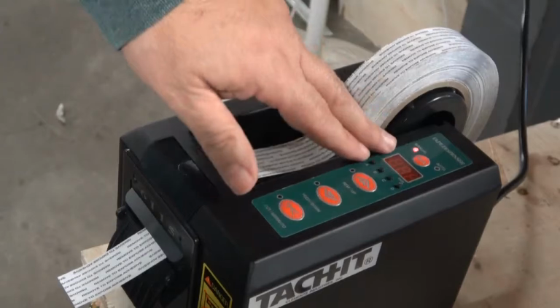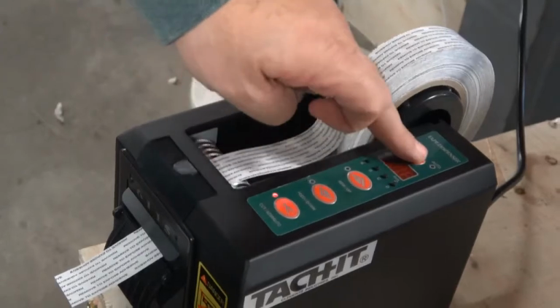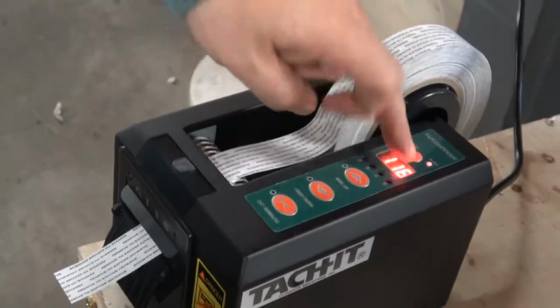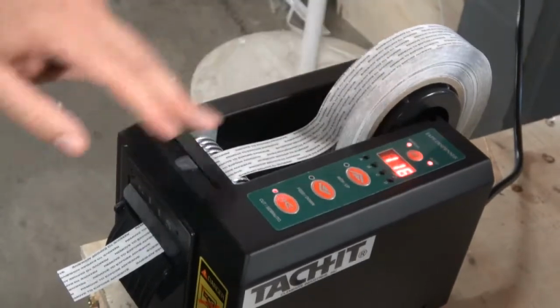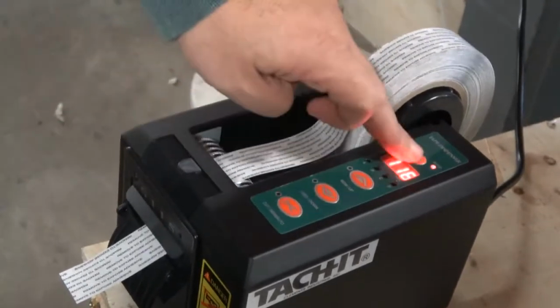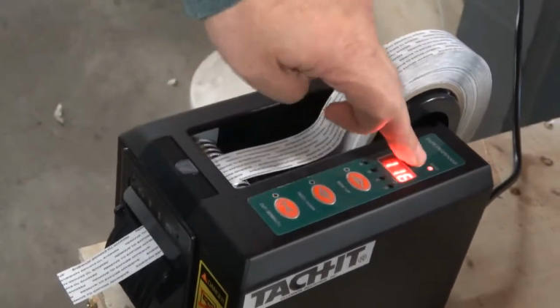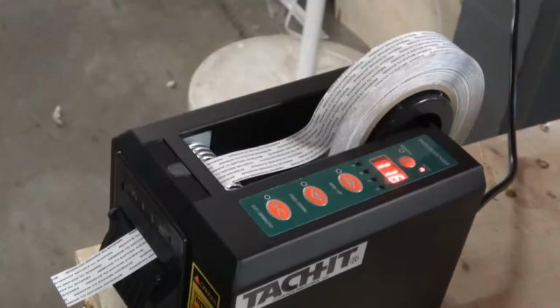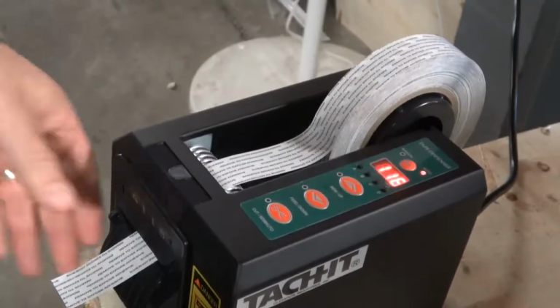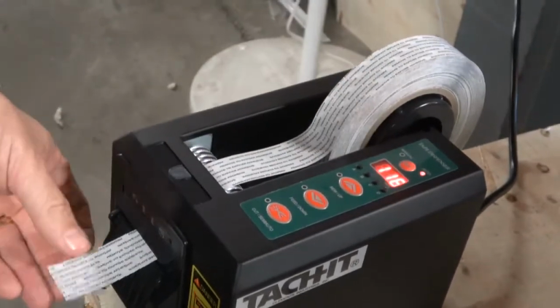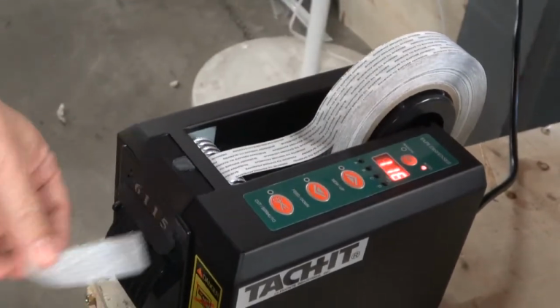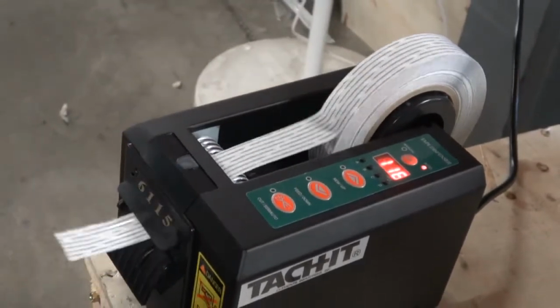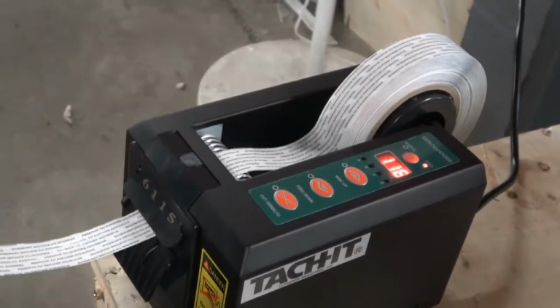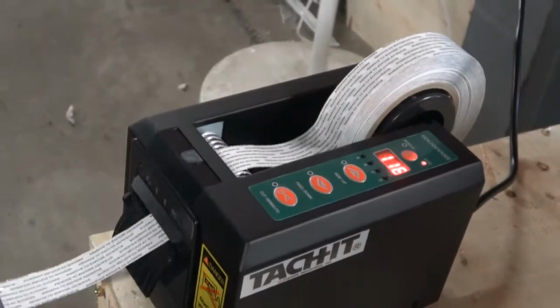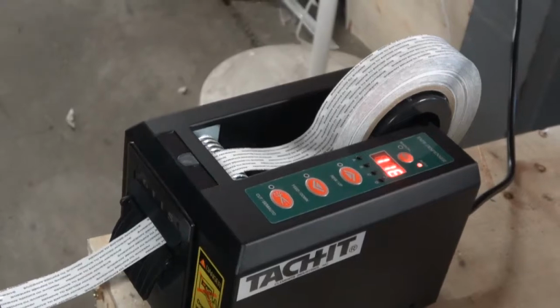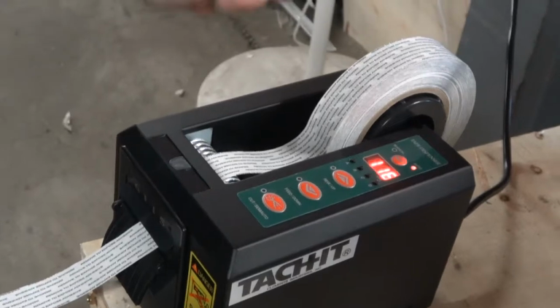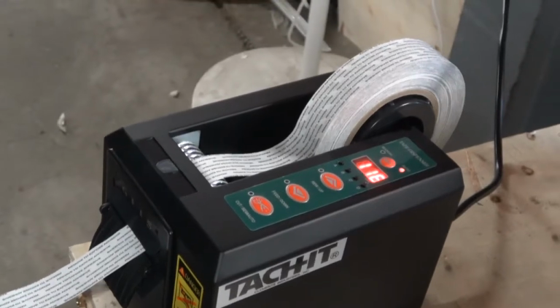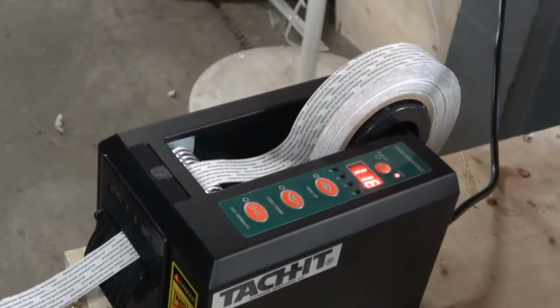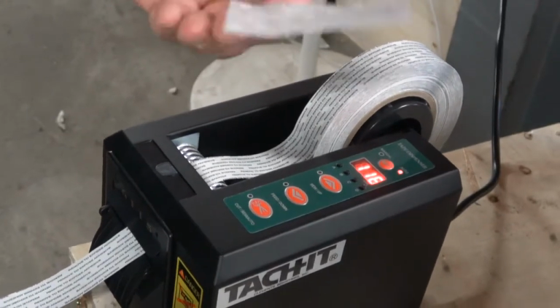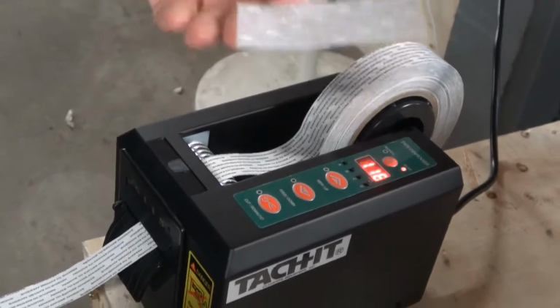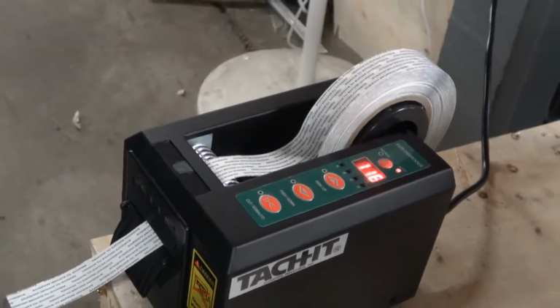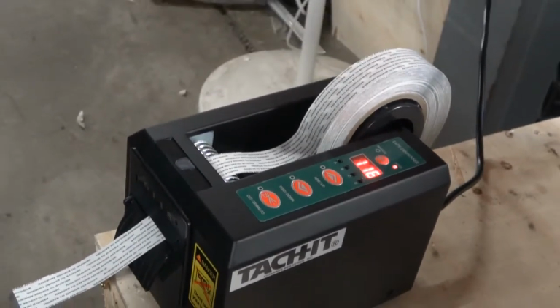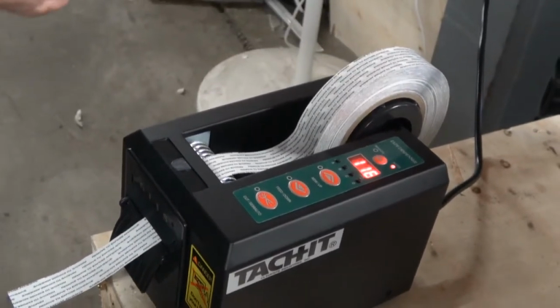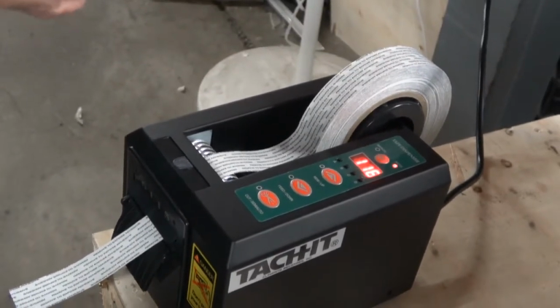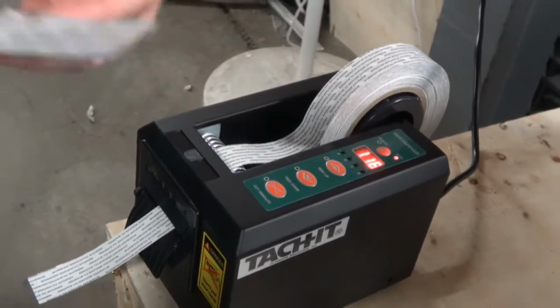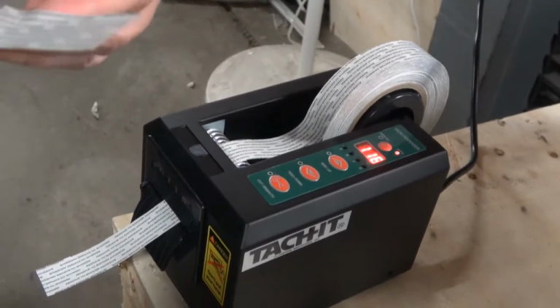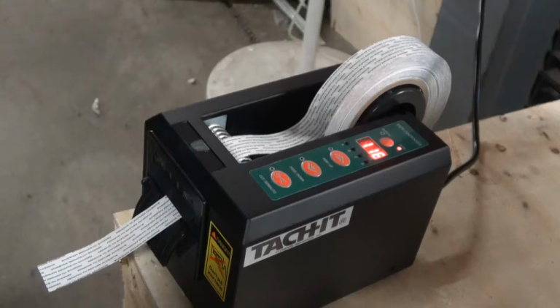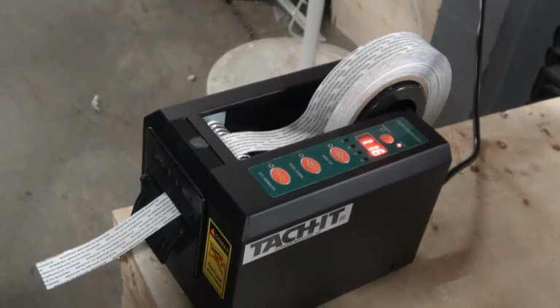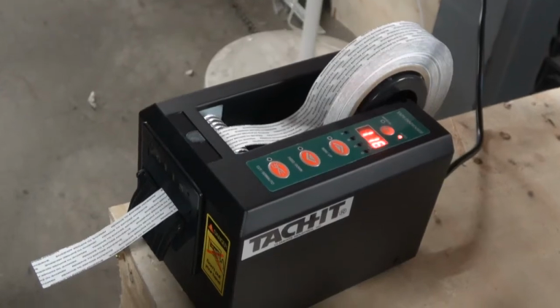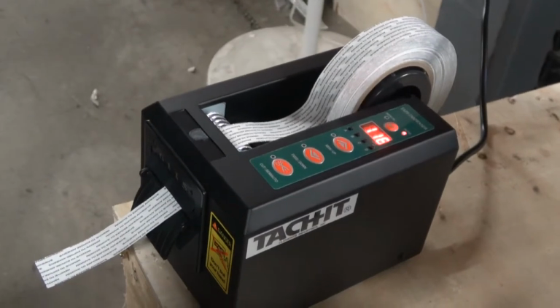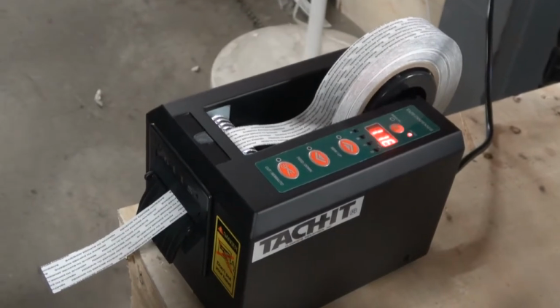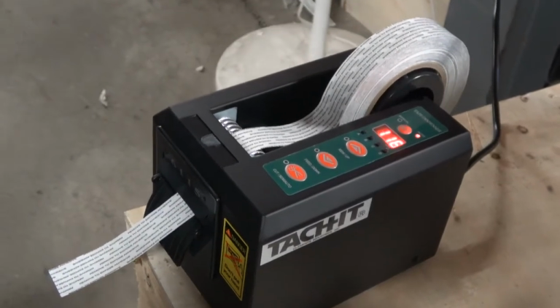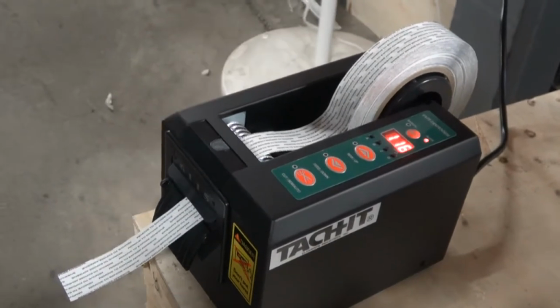We're back at manual and then we can cycle through the different modes. This tape will have no problem working through the machine at all and it gives a clean cut, but it must have the liner. Thank you for your interest in our Tatchit products.